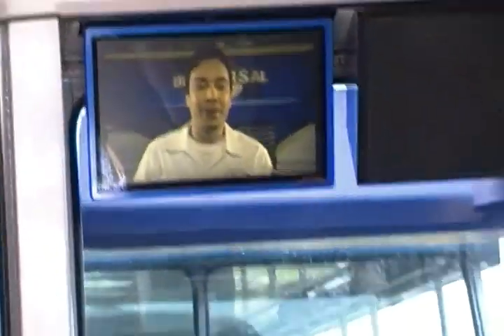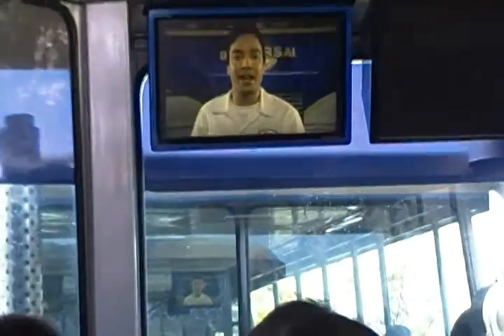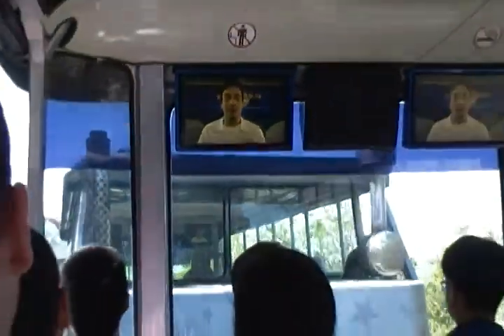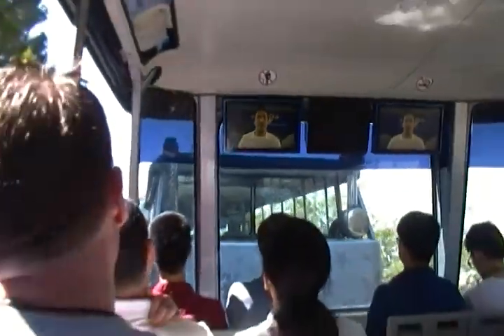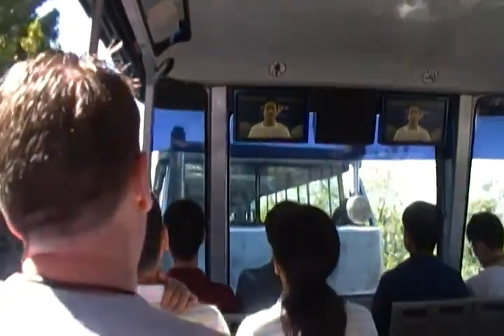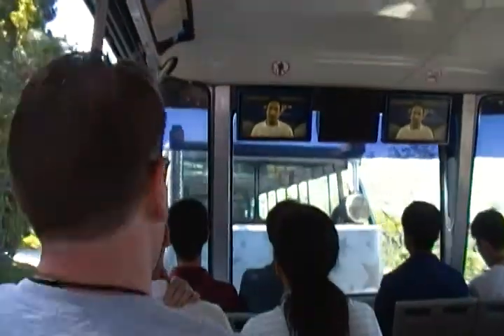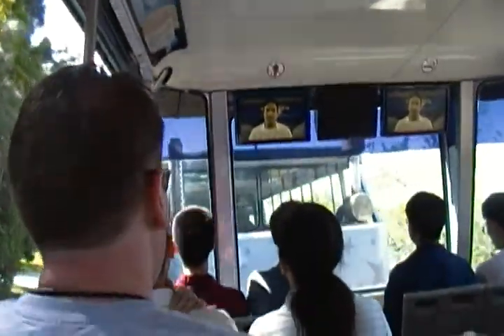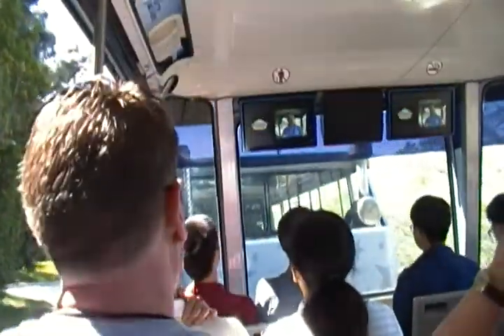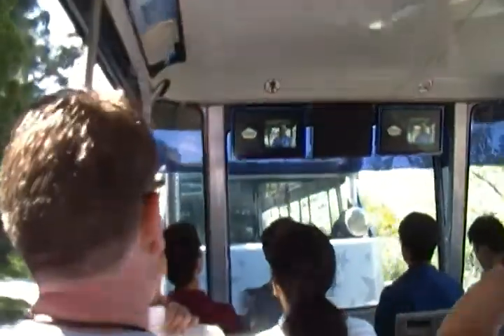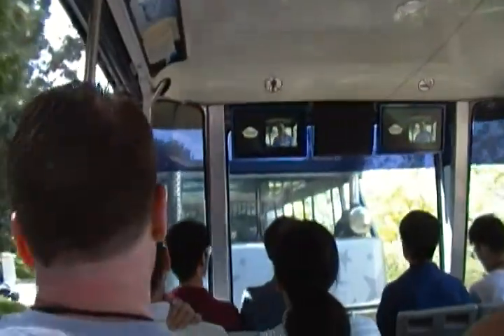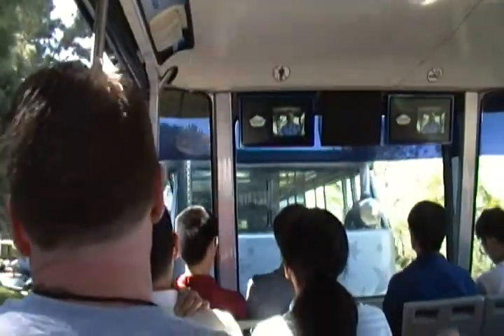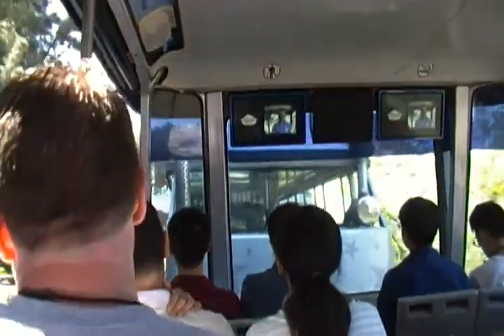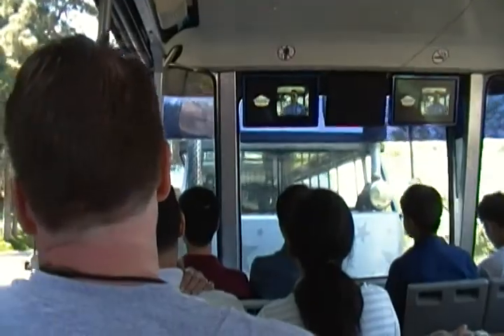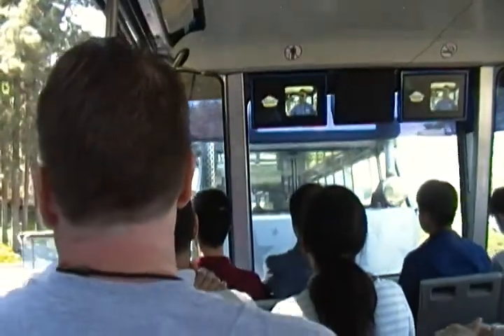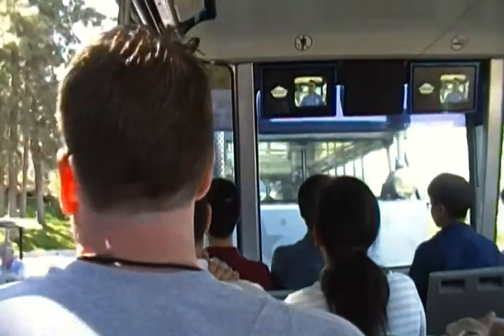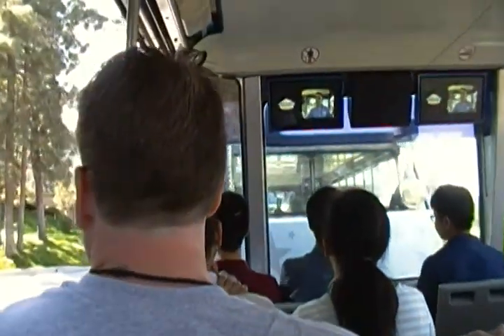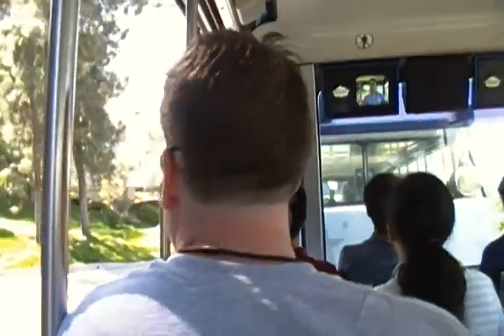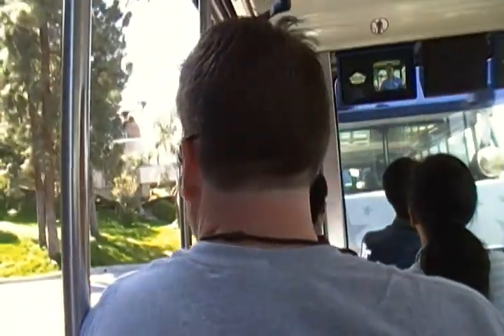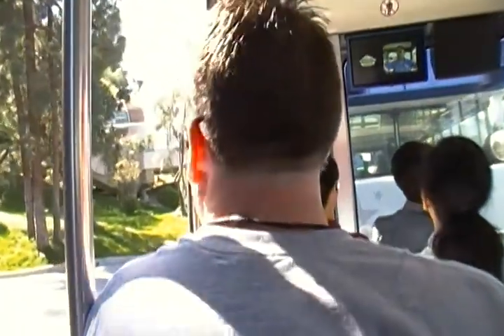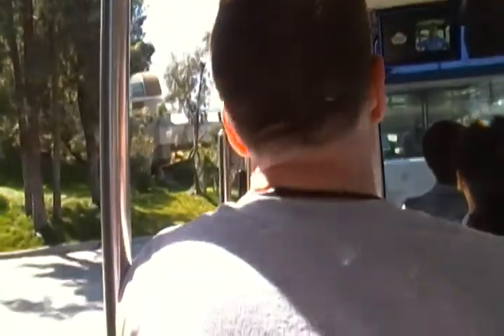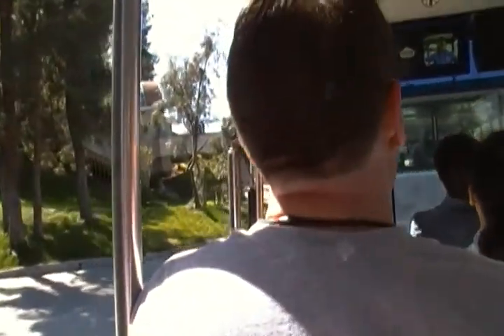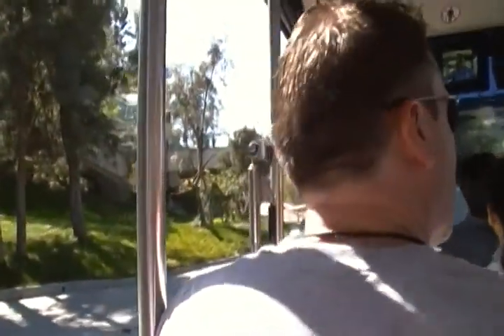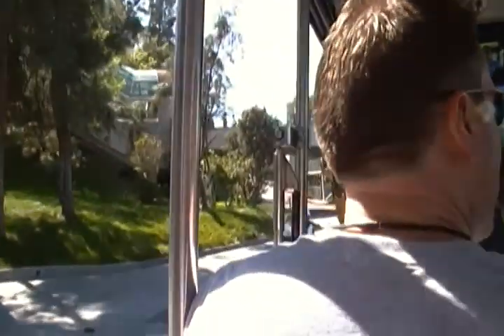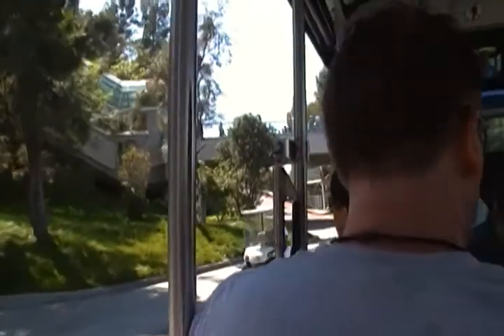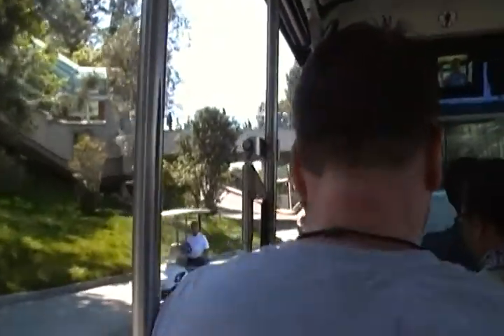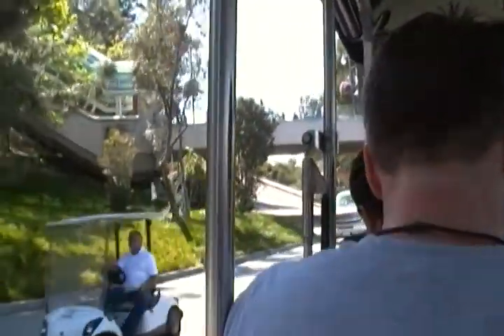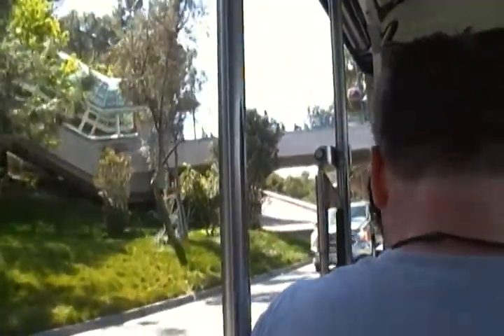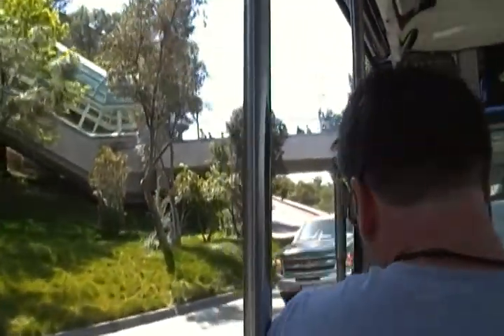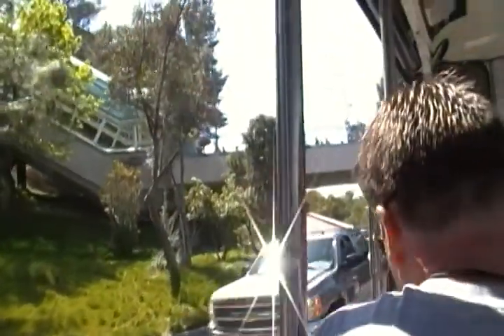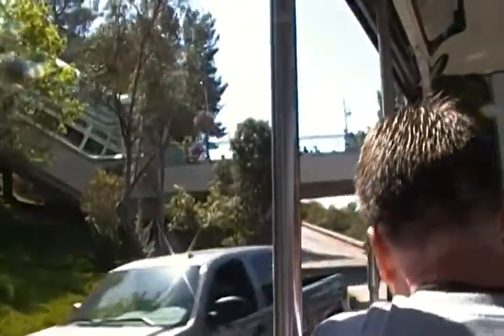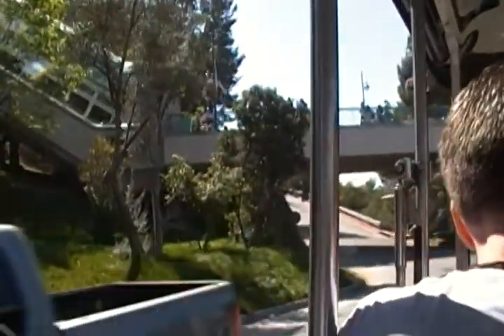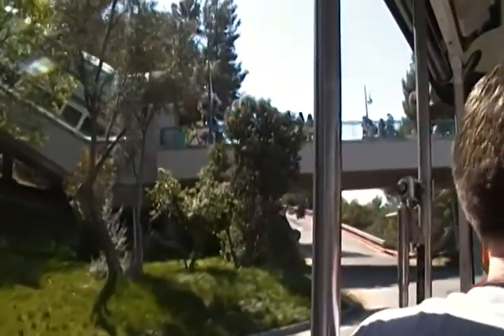I know you guys are excited to get on the tour, but first a few safety rules. Just make sure you stay seated at all times, keep your arms and legs in sight. Take a look down at the bottom of the tram — it's wide open there, so don't set your bags down. Hang on to everything. There's no smoking on my tour. Capiche?